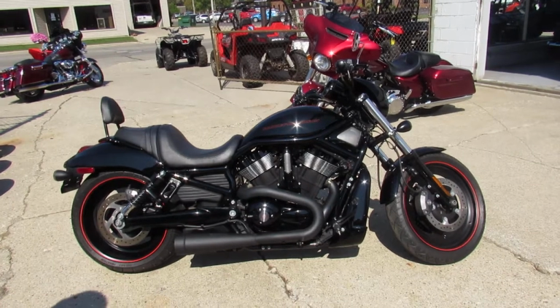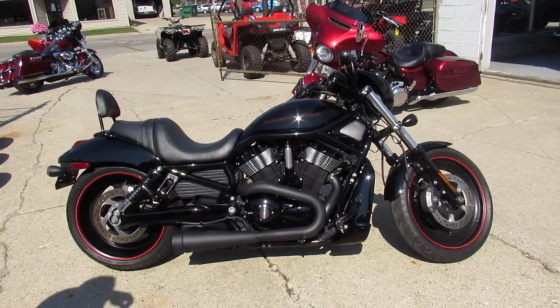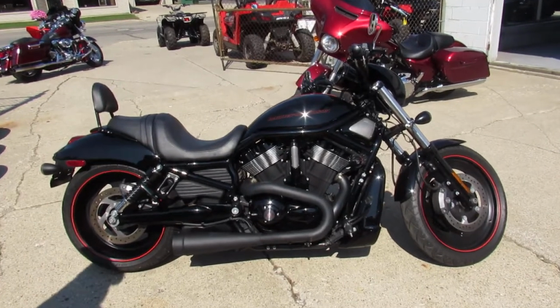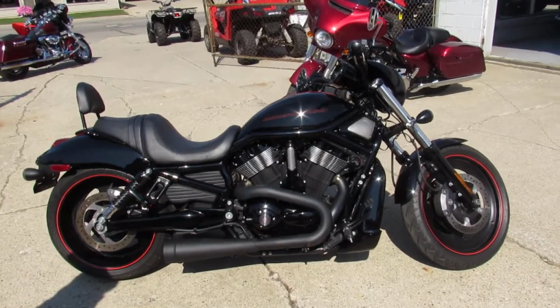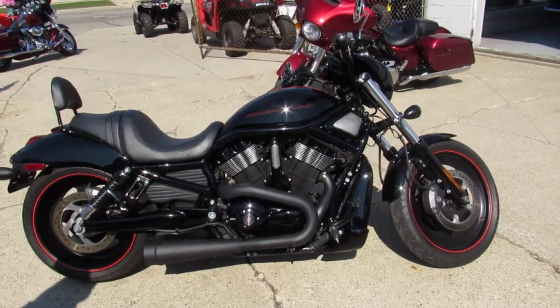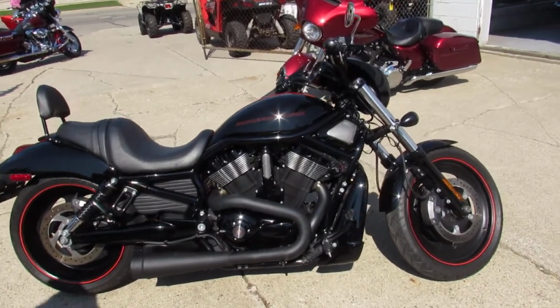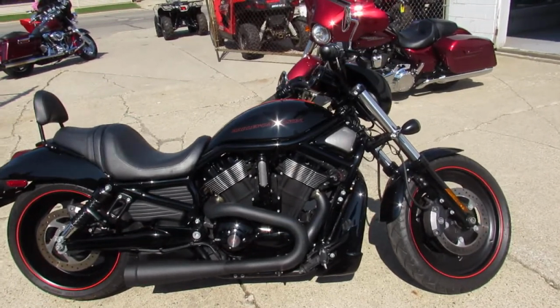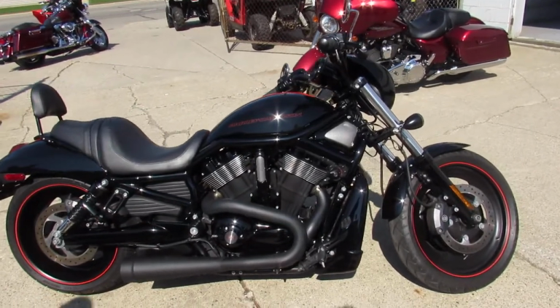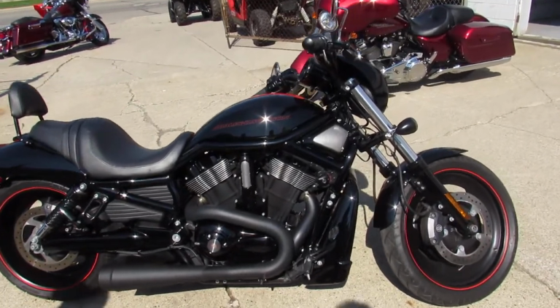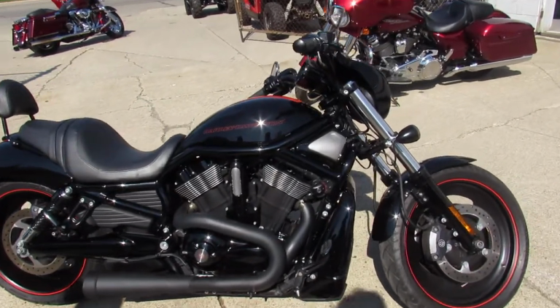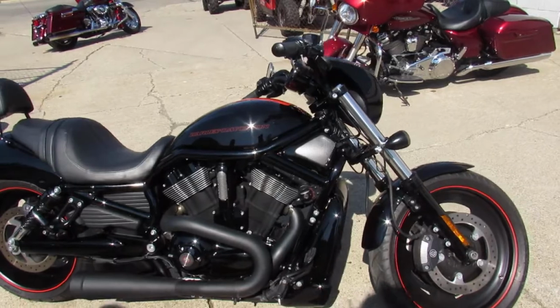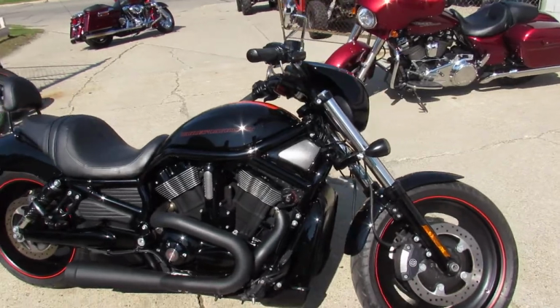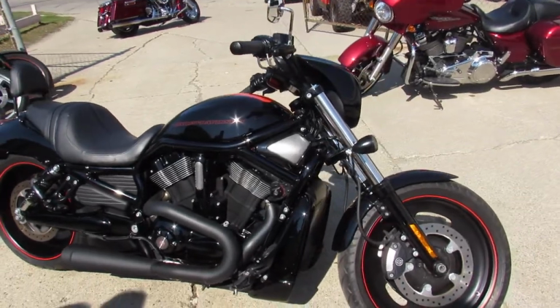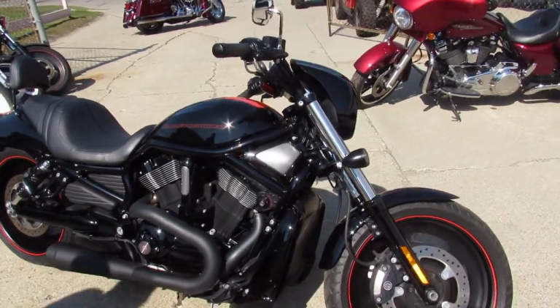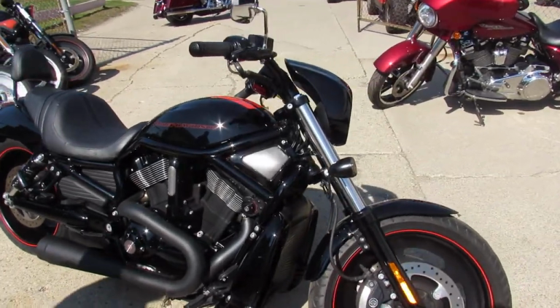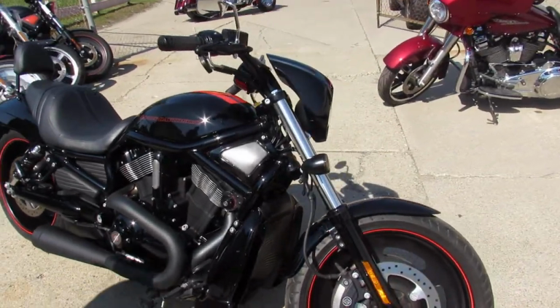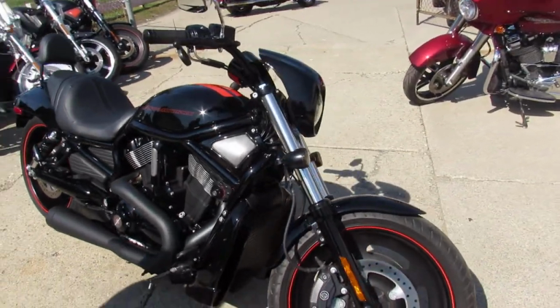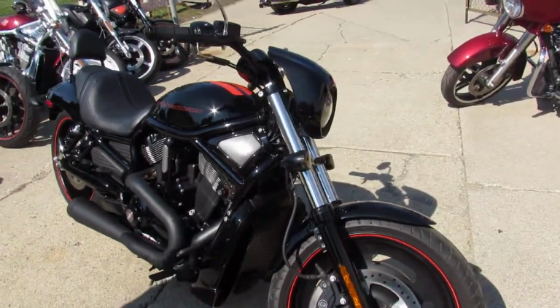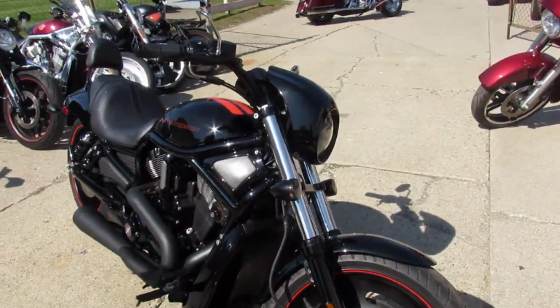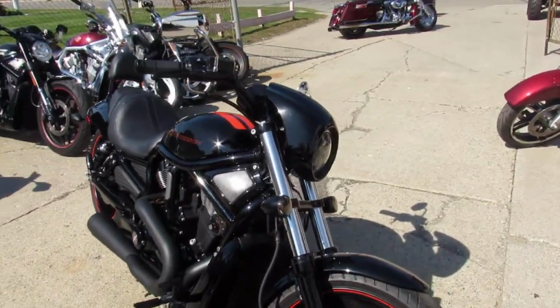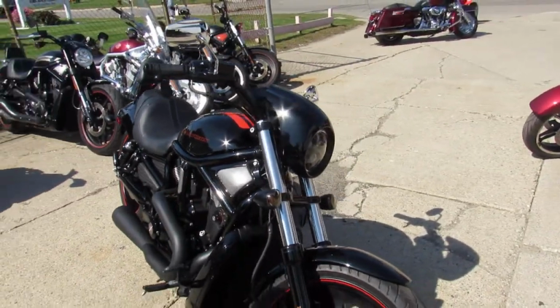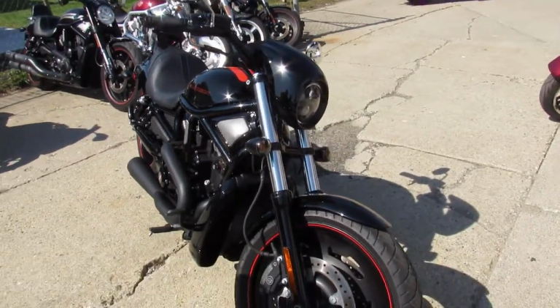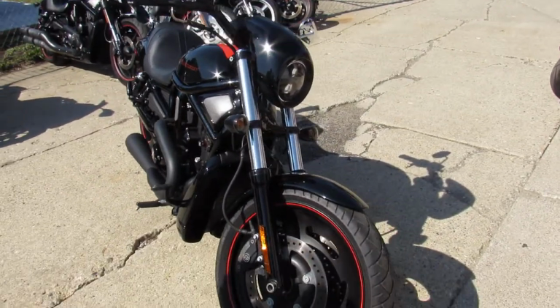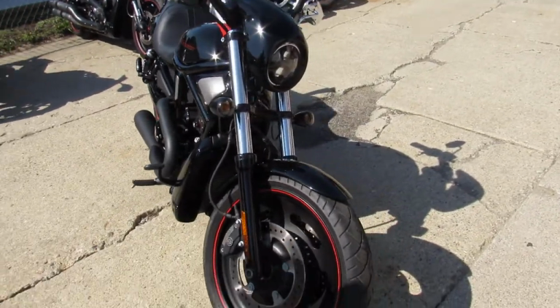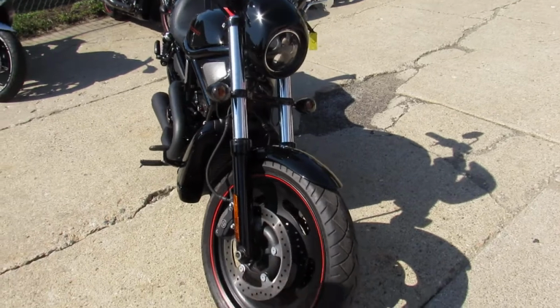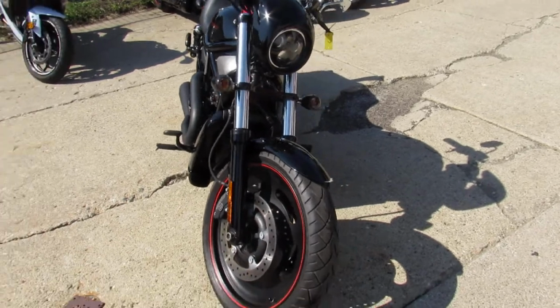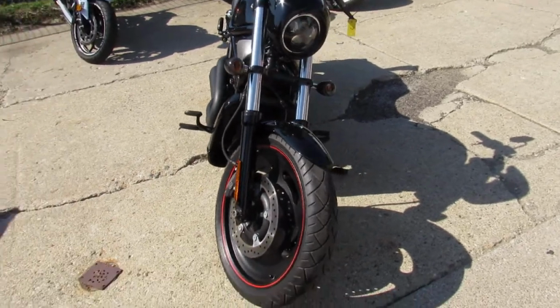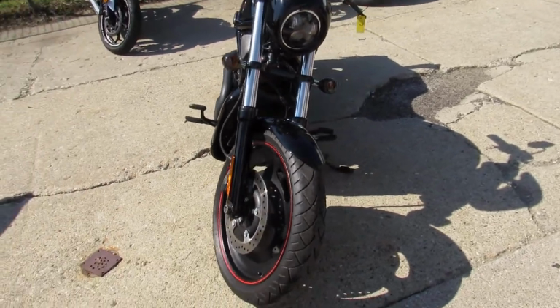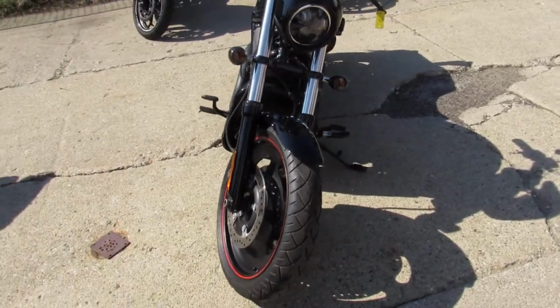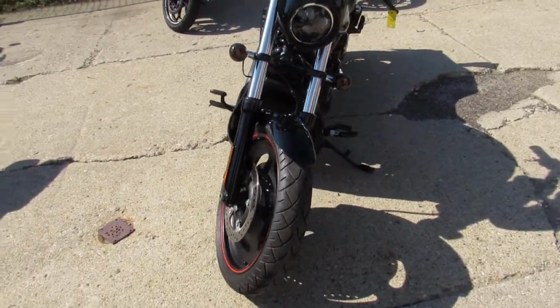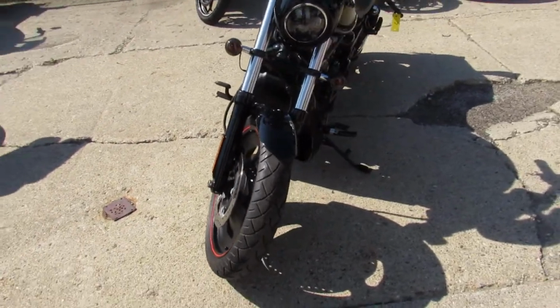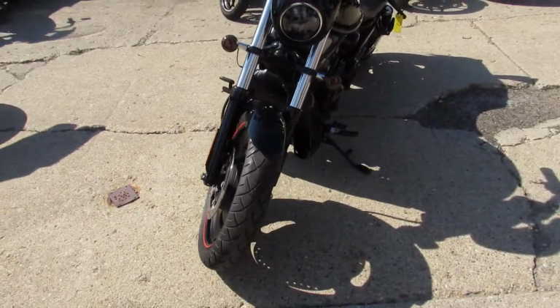Hey guys, it's ApprovalPowerSports.com doing some videos on the Harleys that just rolled off the truck. Over 300 used Harleys to choose from. This one here is a 2008 Night Rod Special for sale.